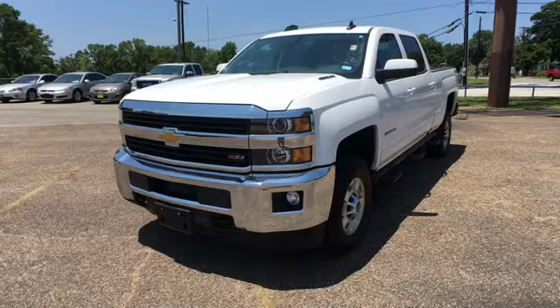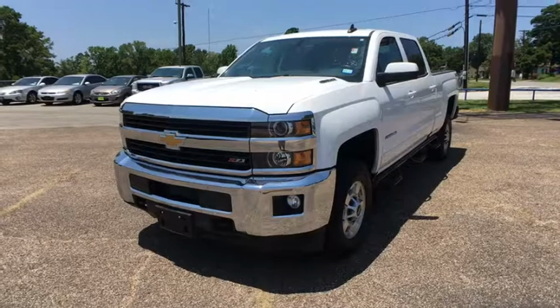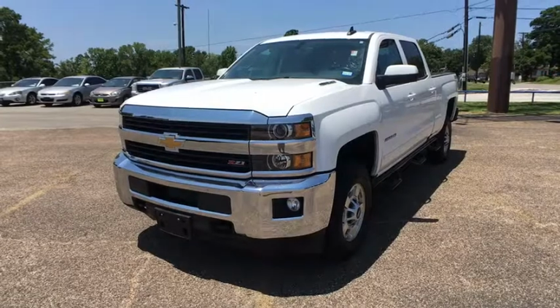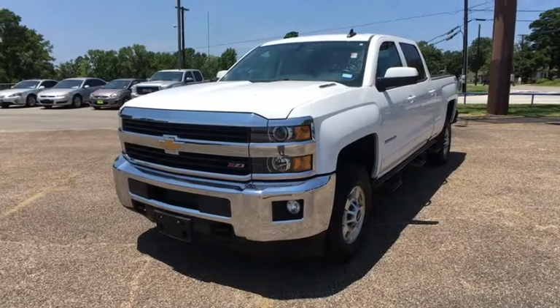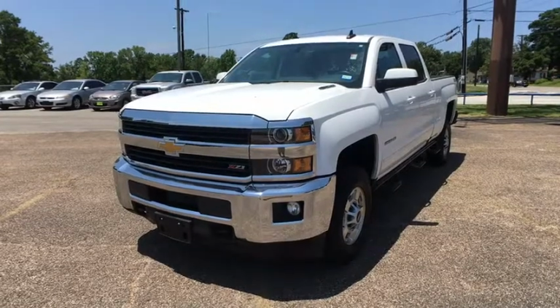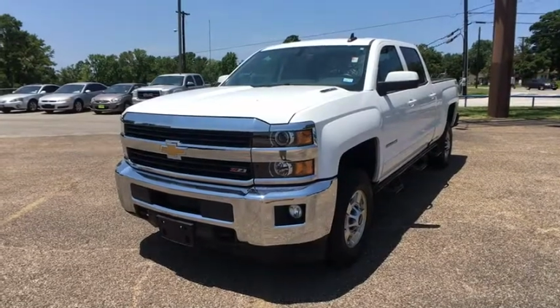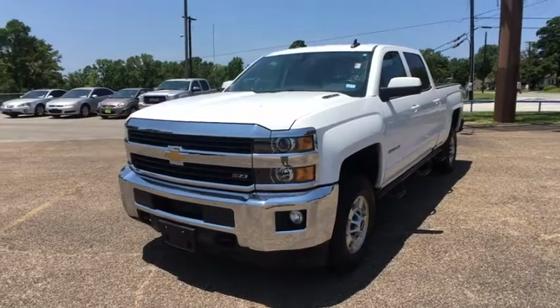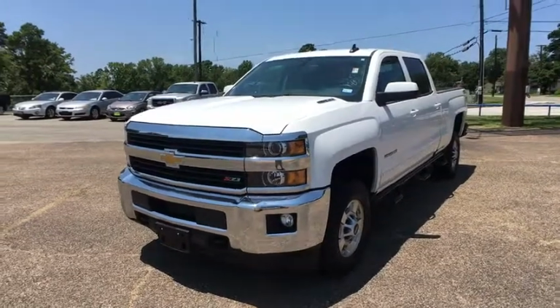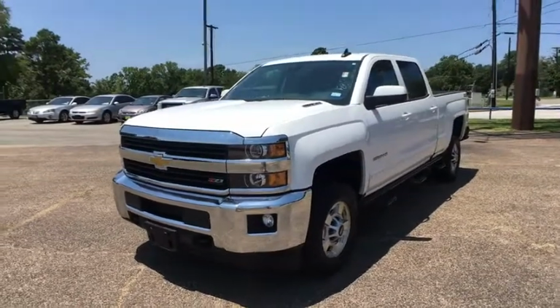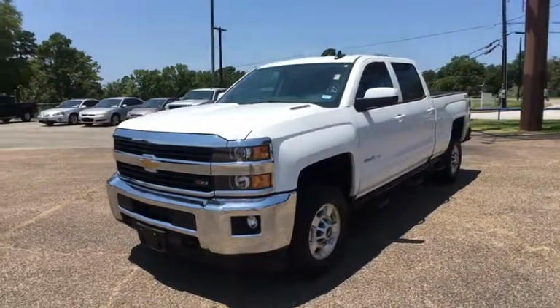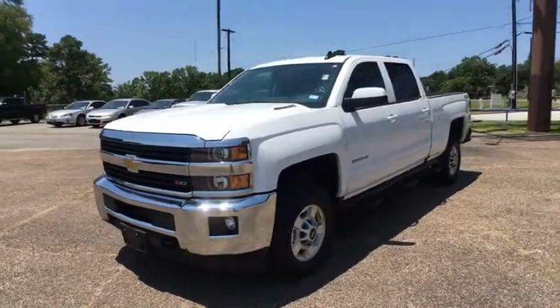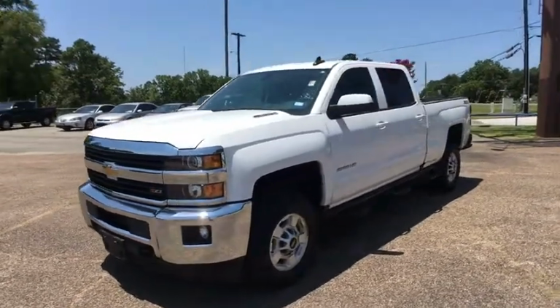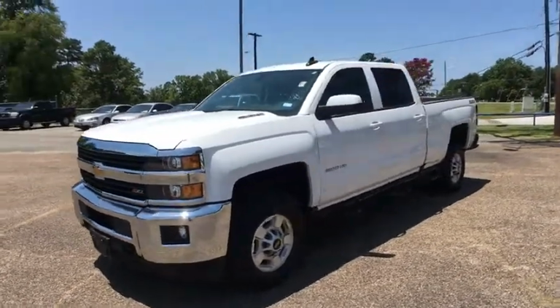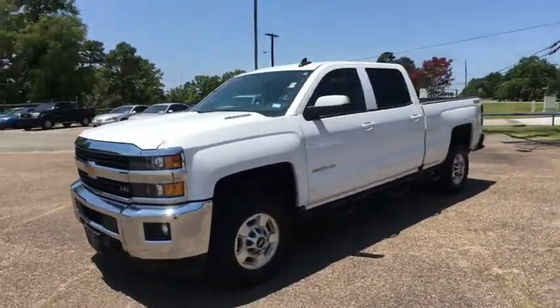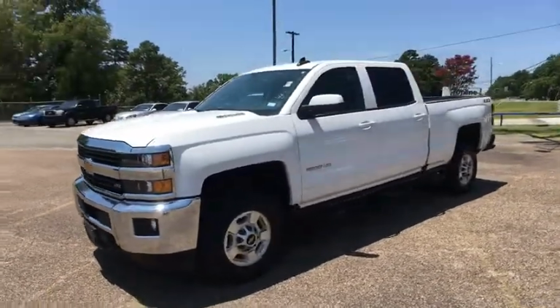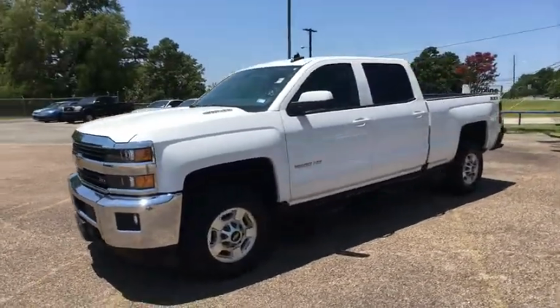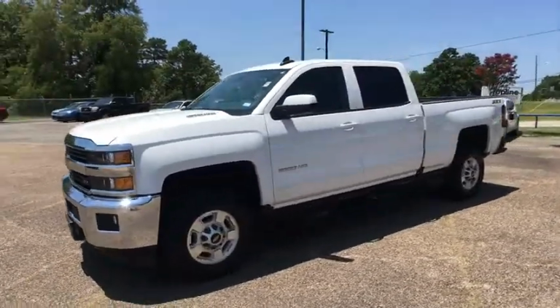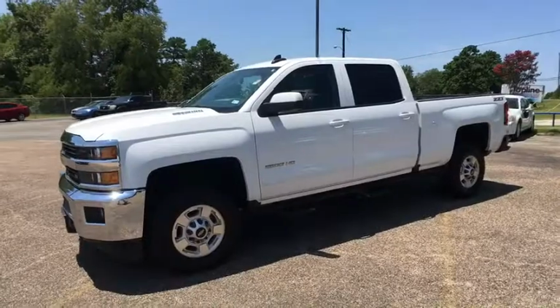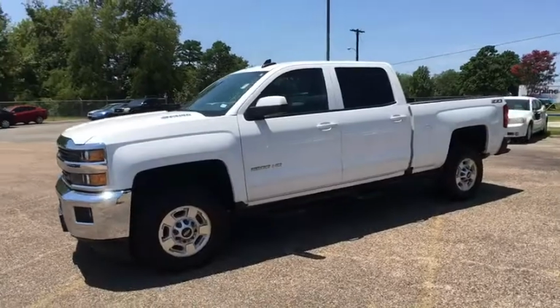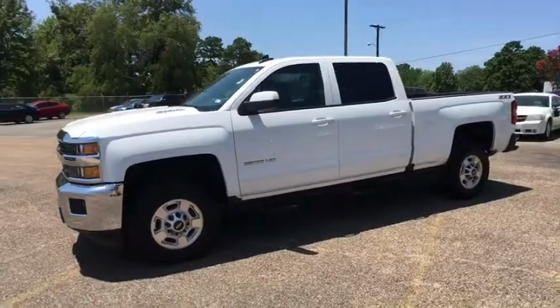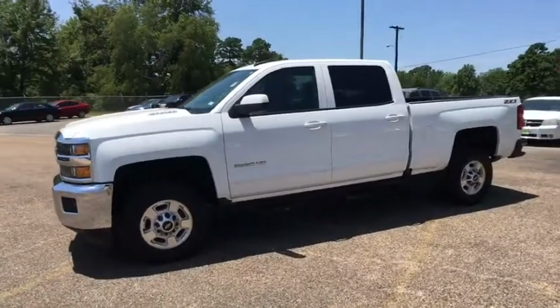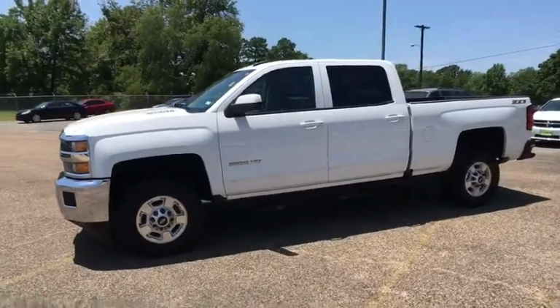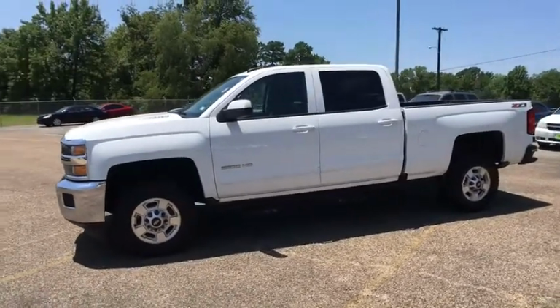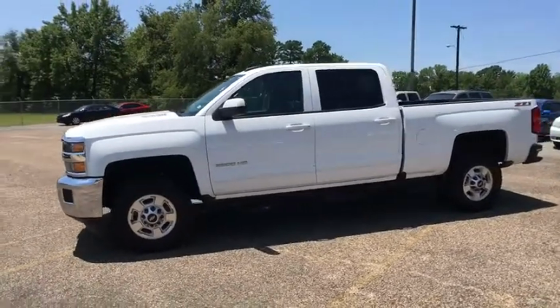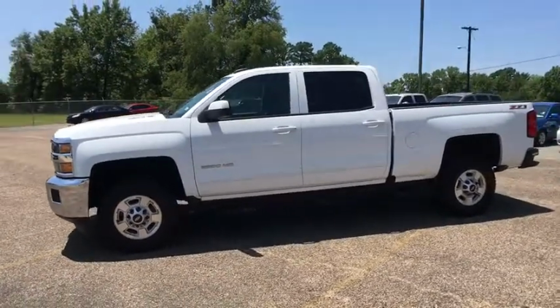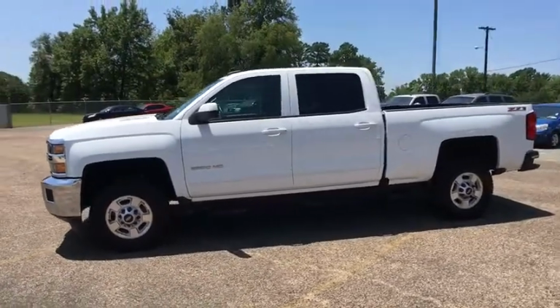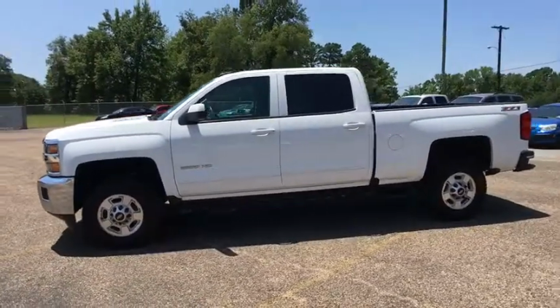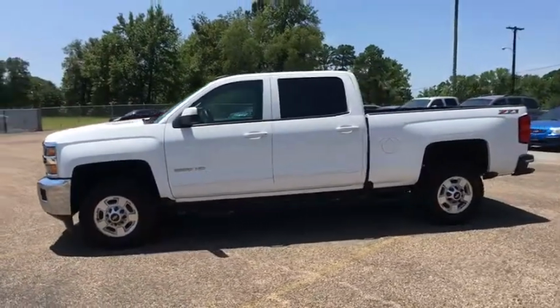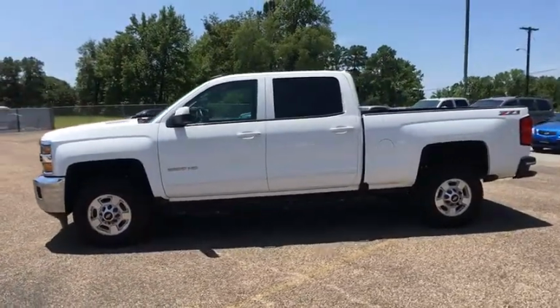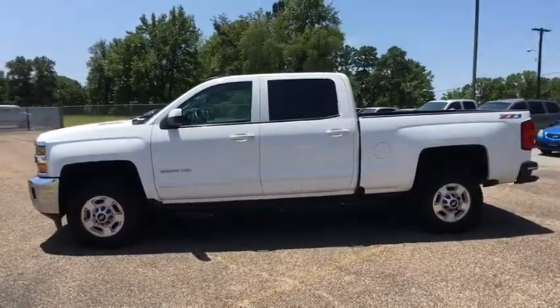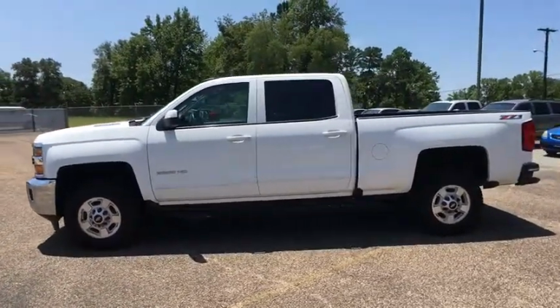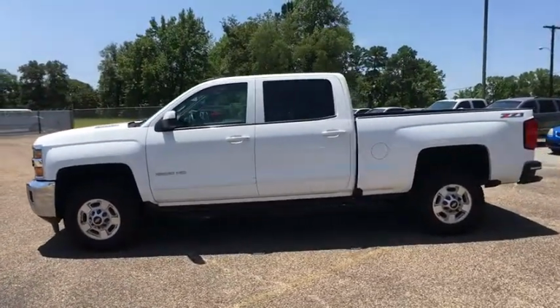2016 Chevrolet Silverado 2500 HD. This pickup truck pulls unlike any other. This vehicle has less than 45,000 miles.